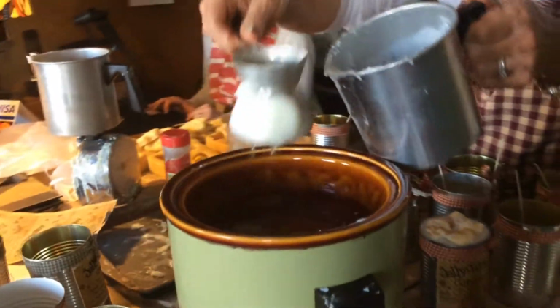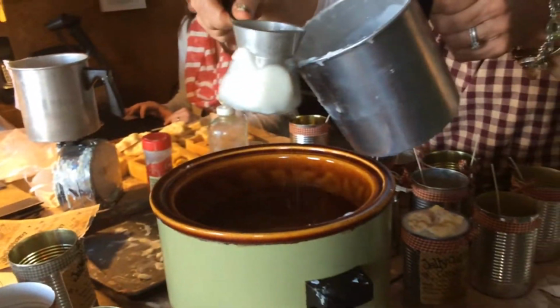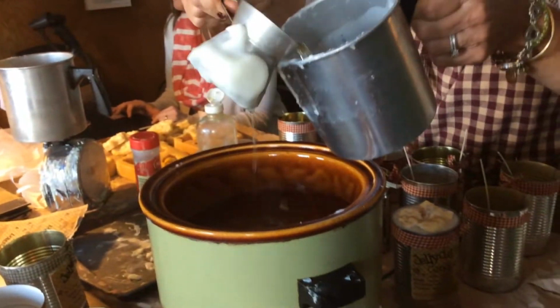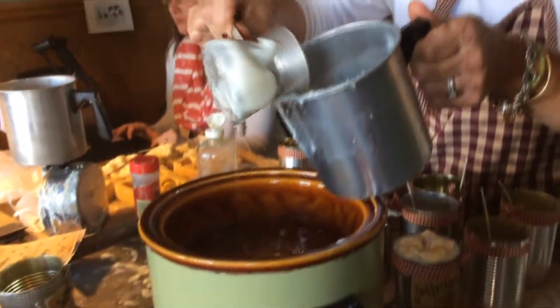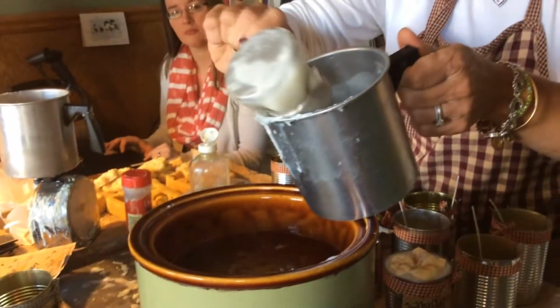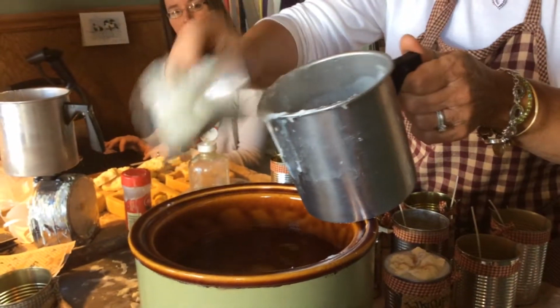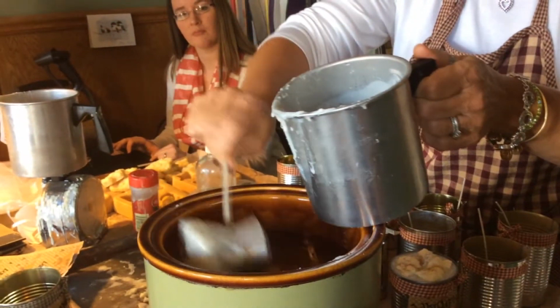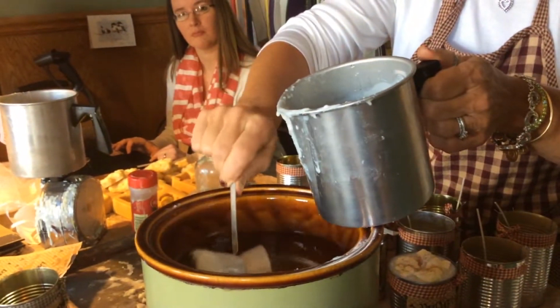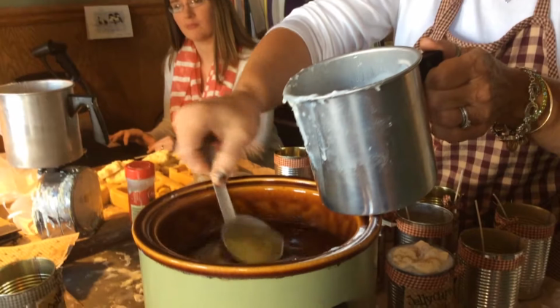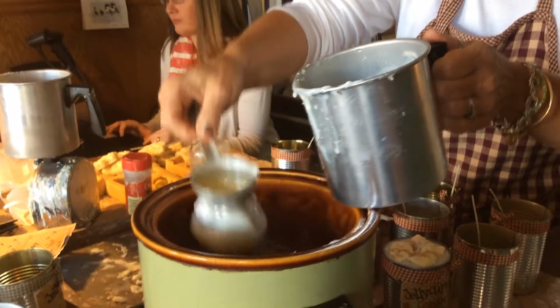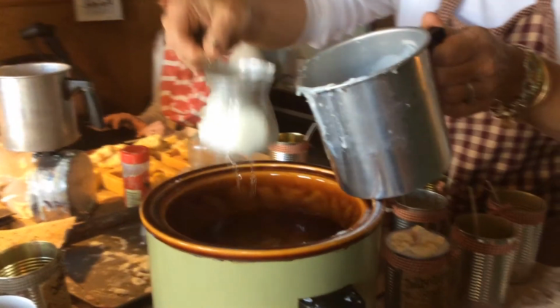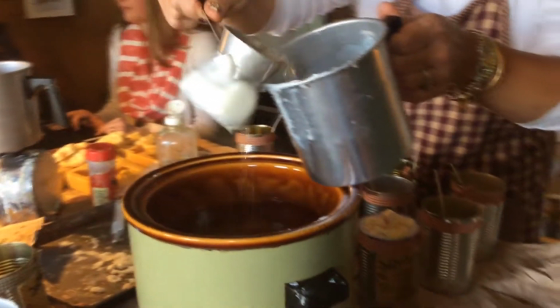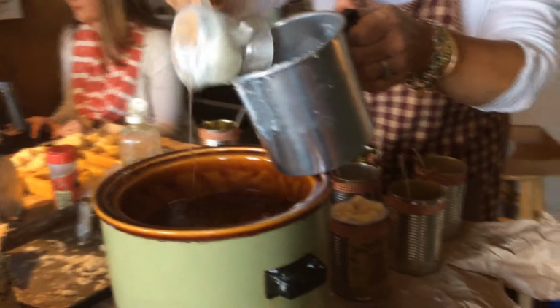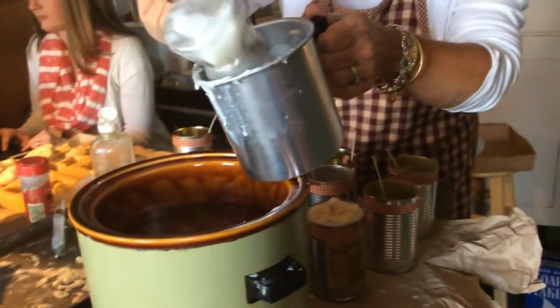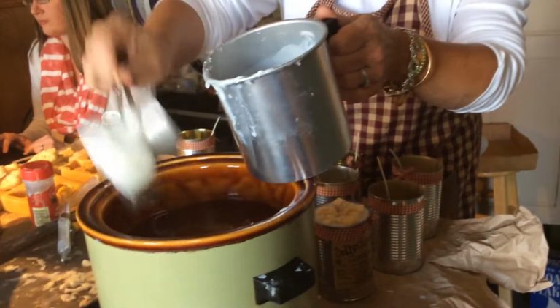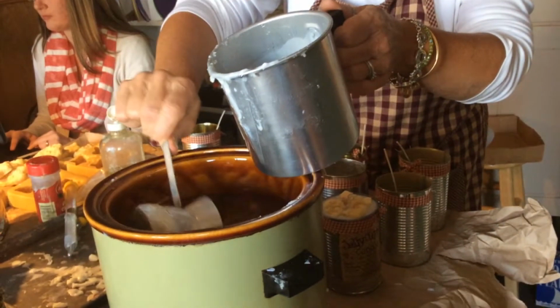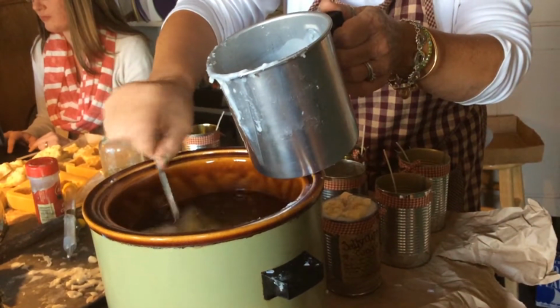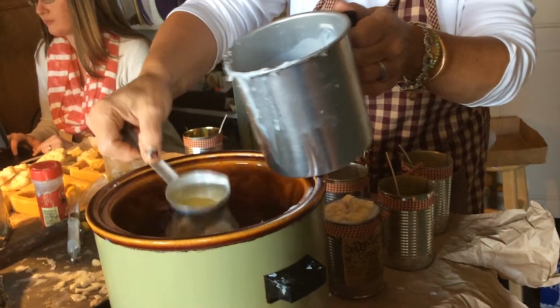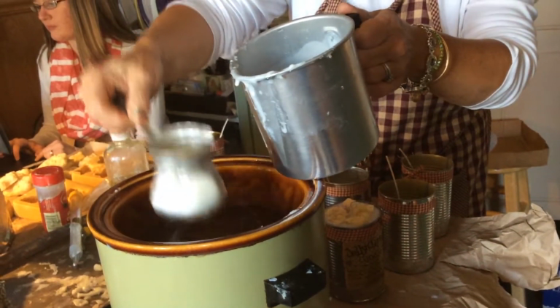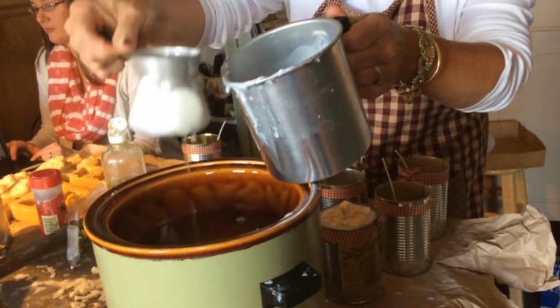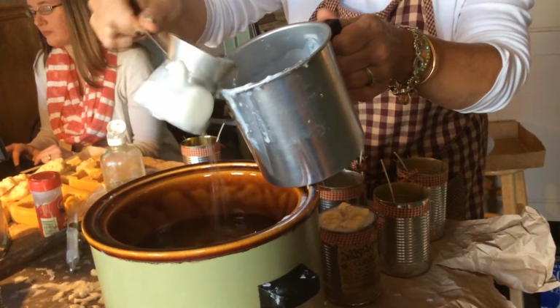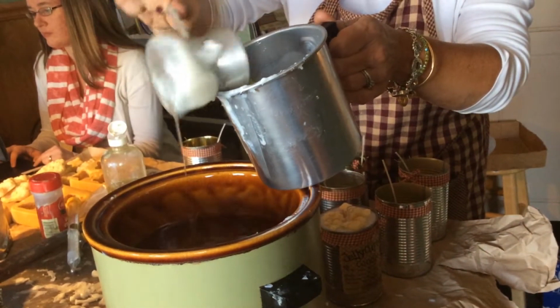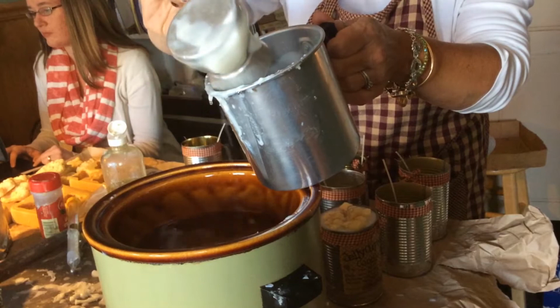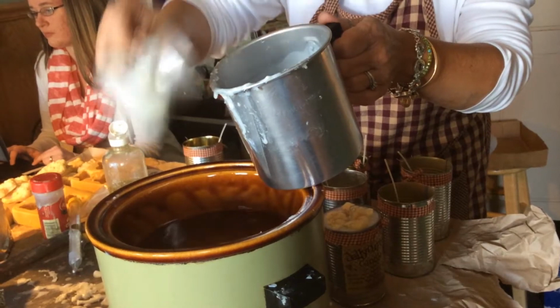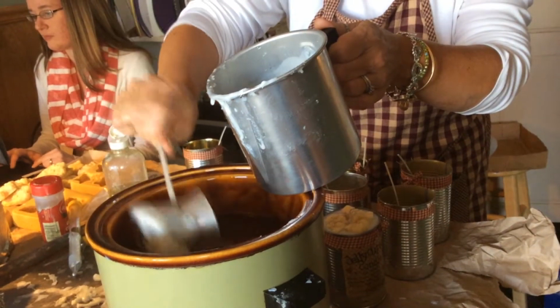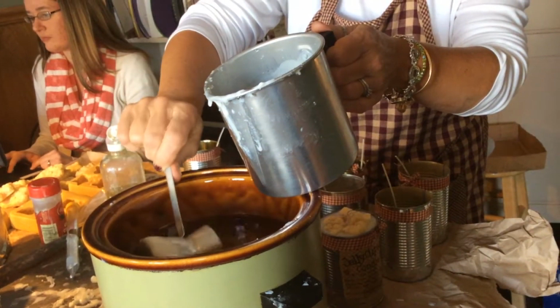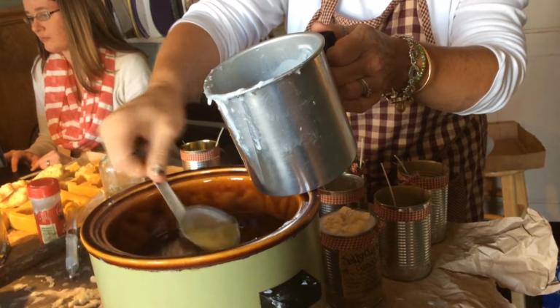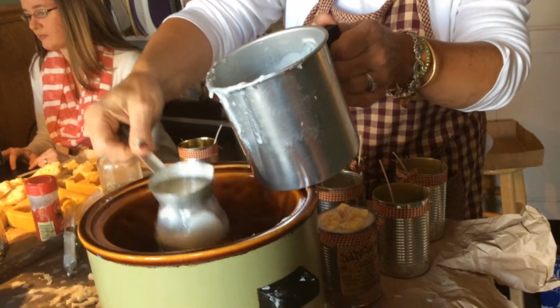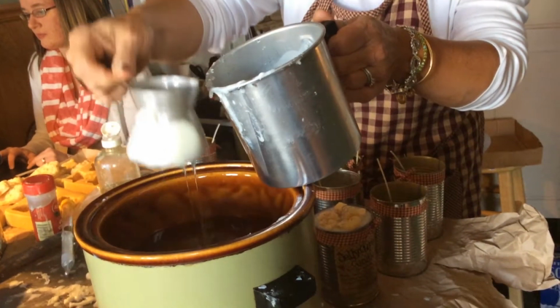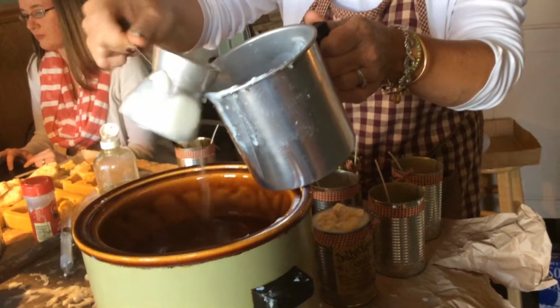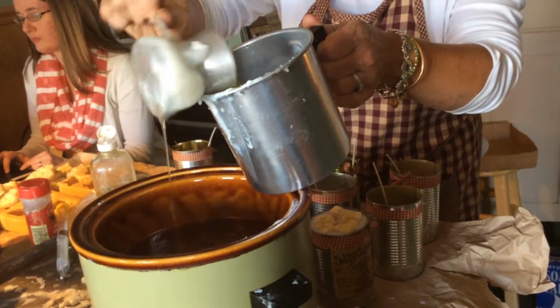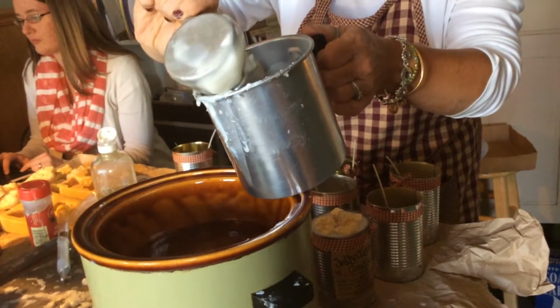You take your candle wax, and I usually do it in one pound intervals, because I know exactly how much fragrance one pound of wax will hold.